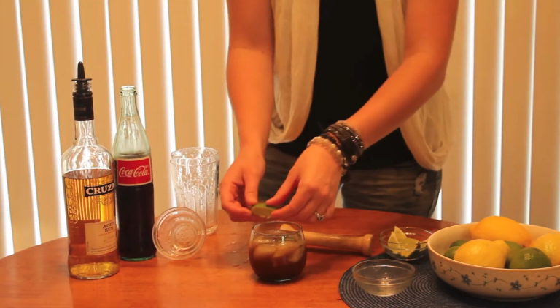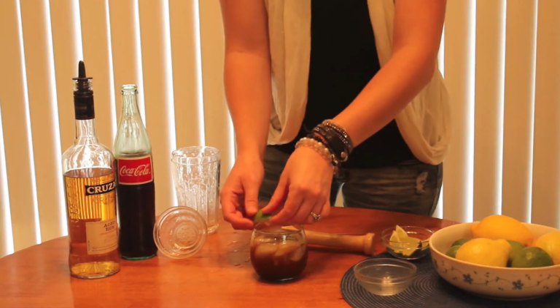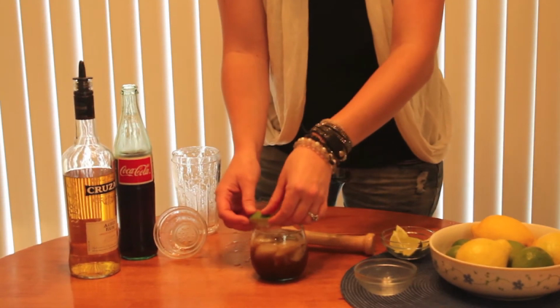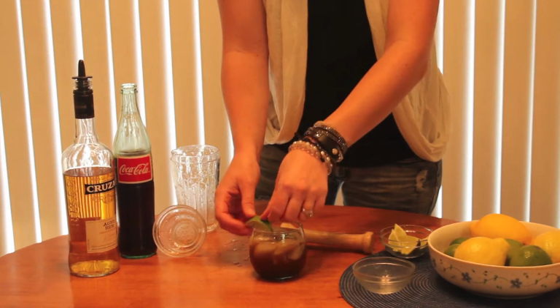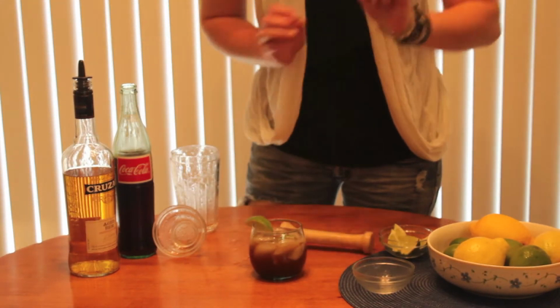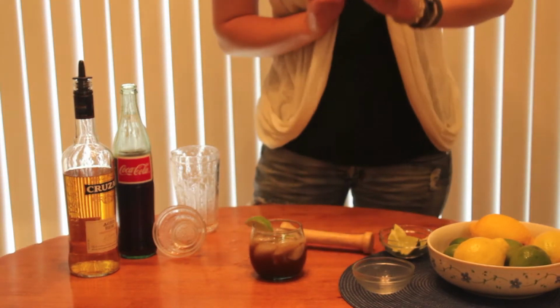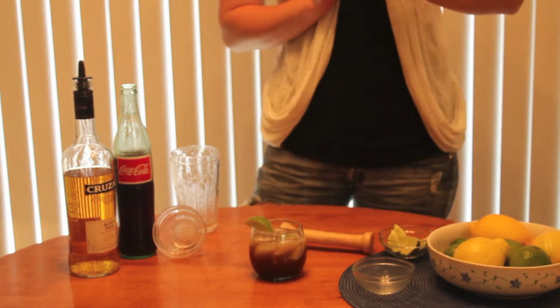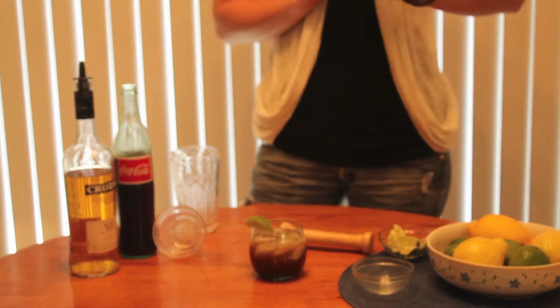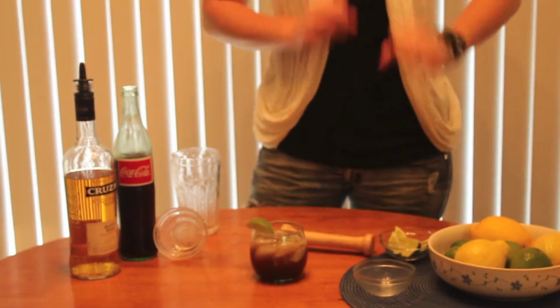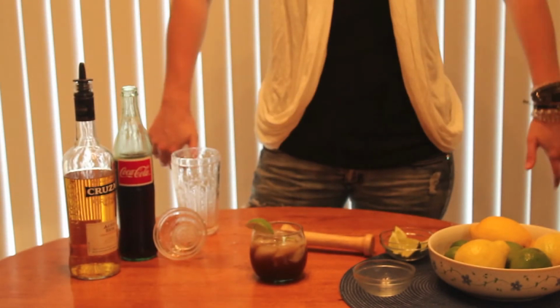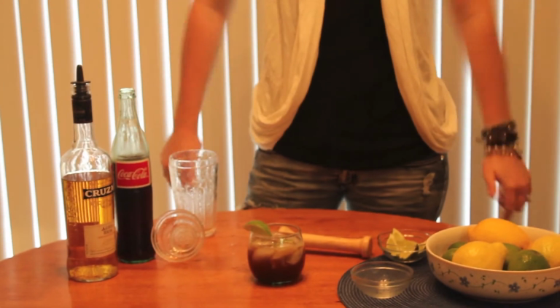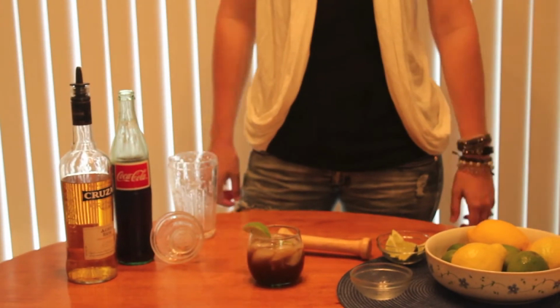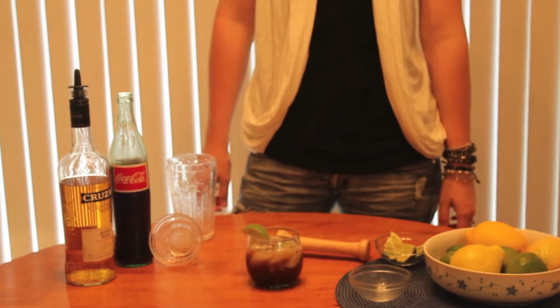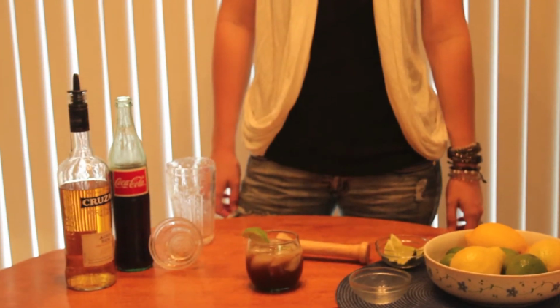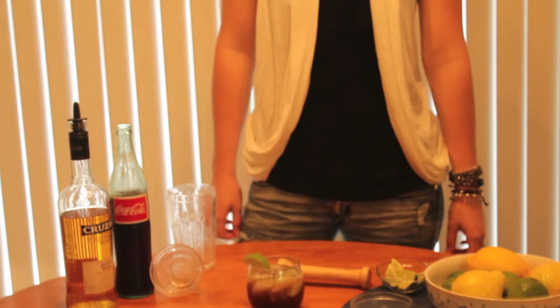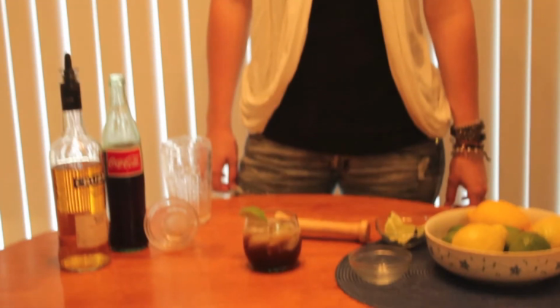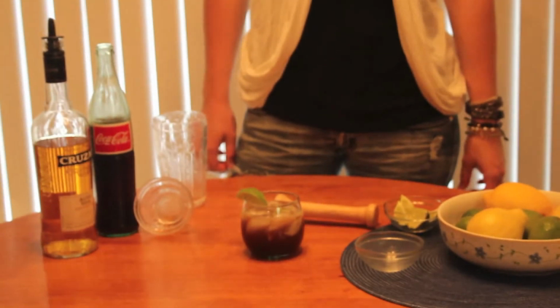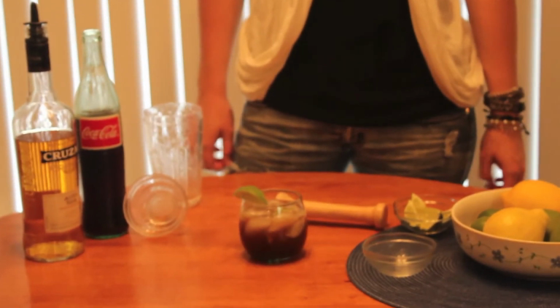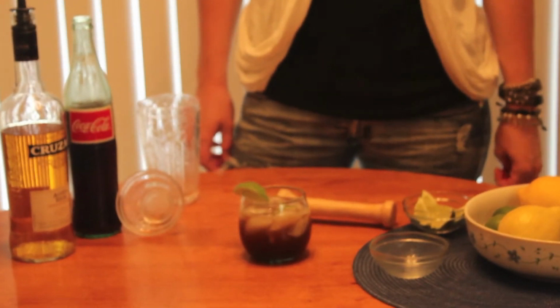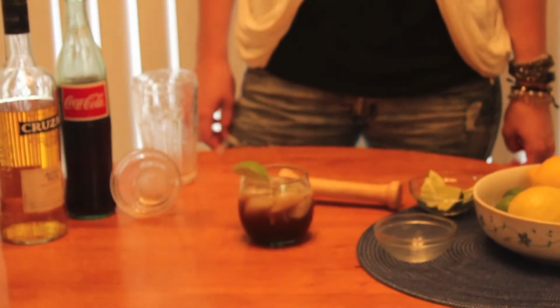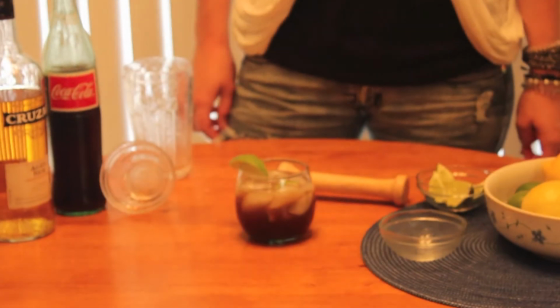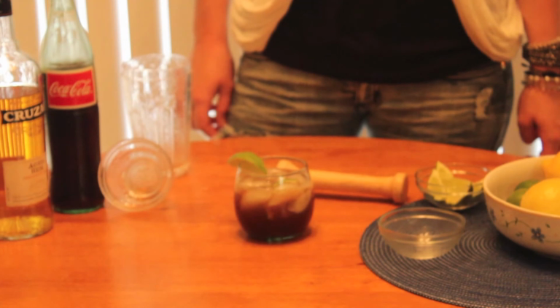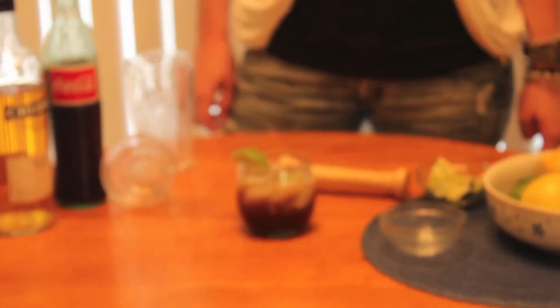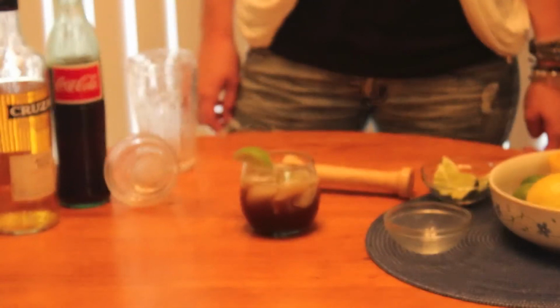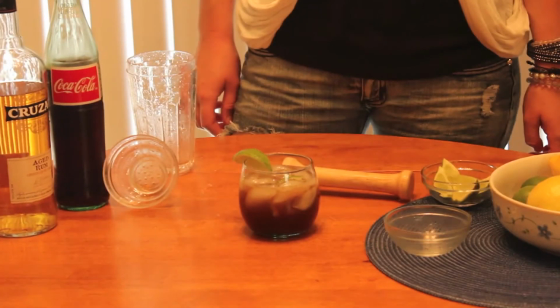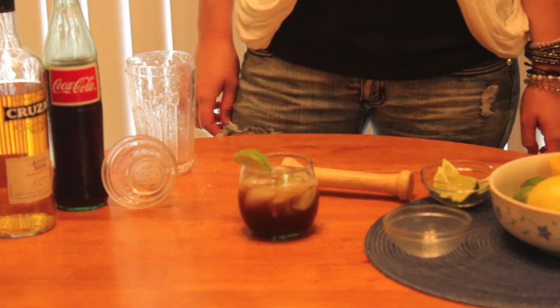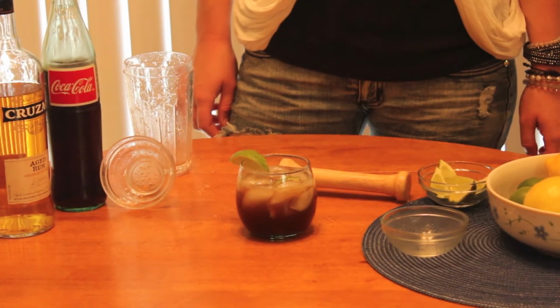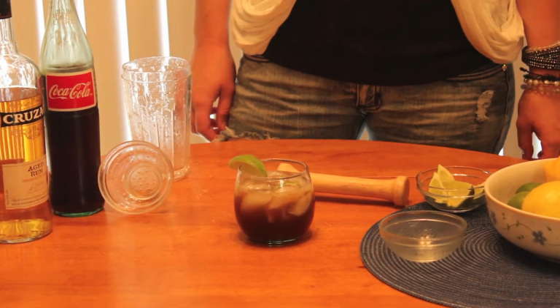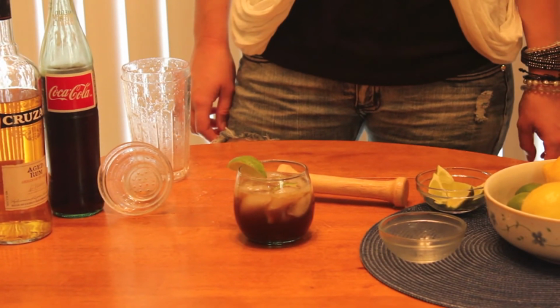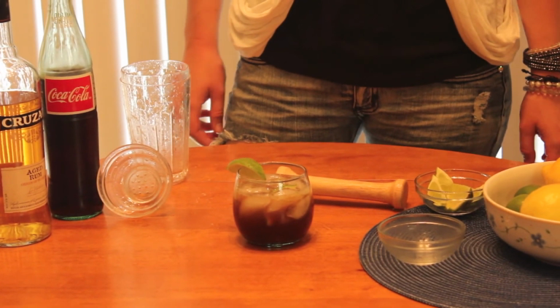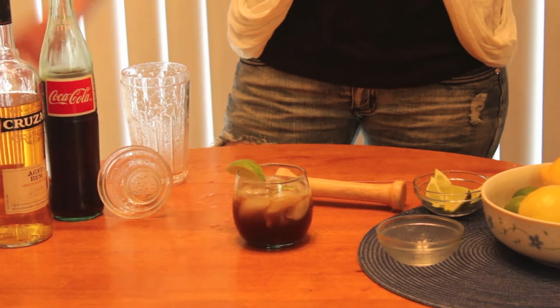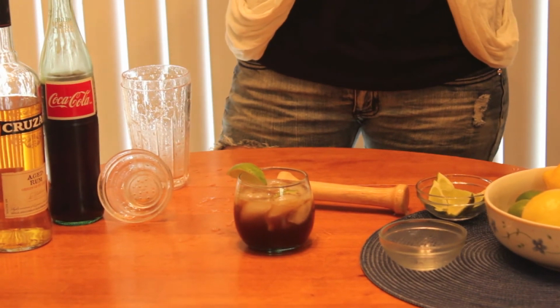Garnish with the lime wedge, and there you go, your Cuba Libre. Dailing off, out.